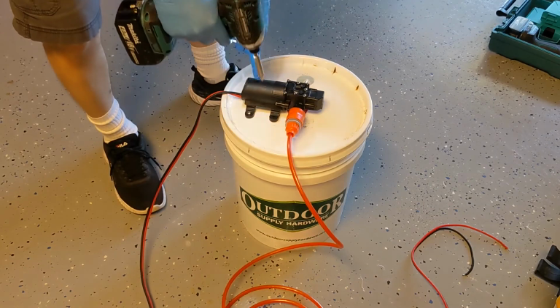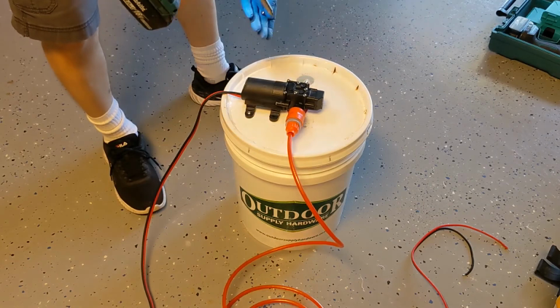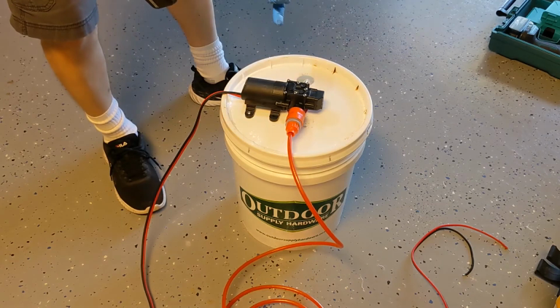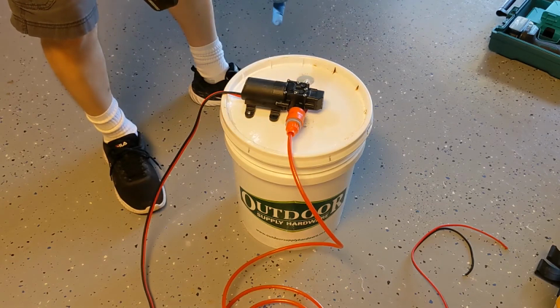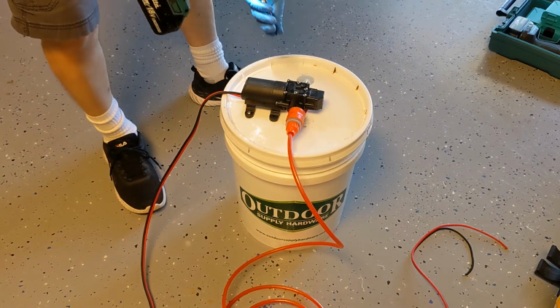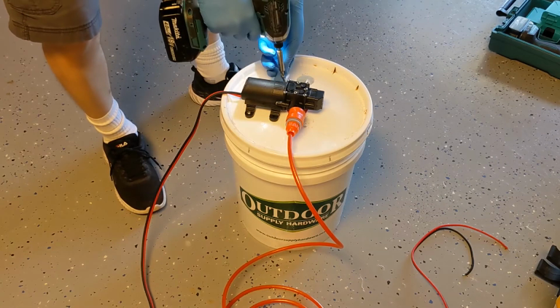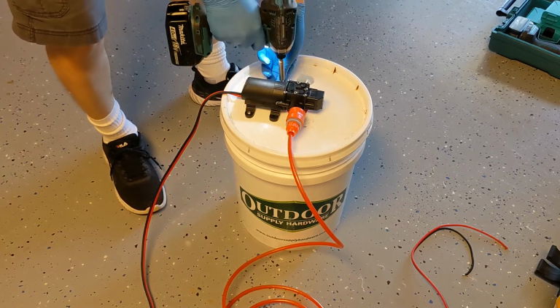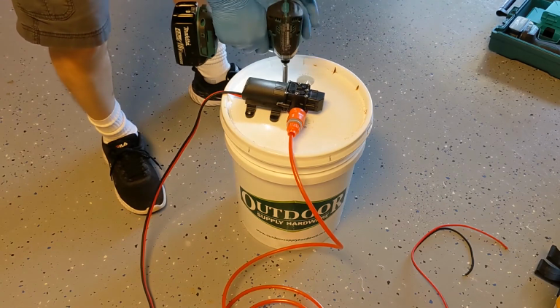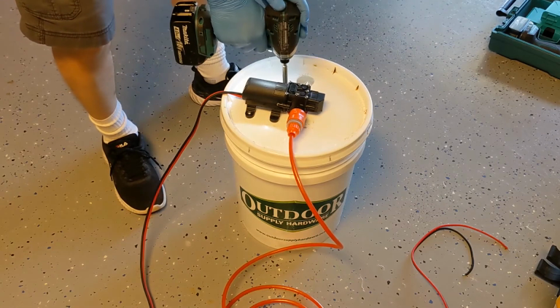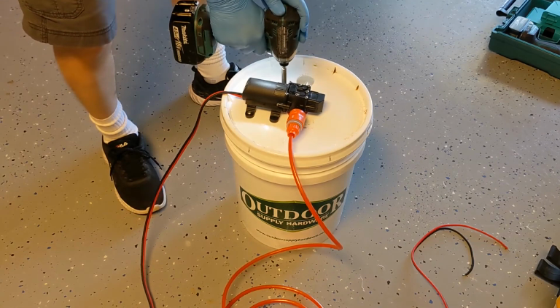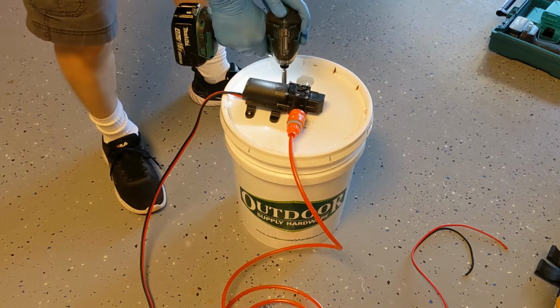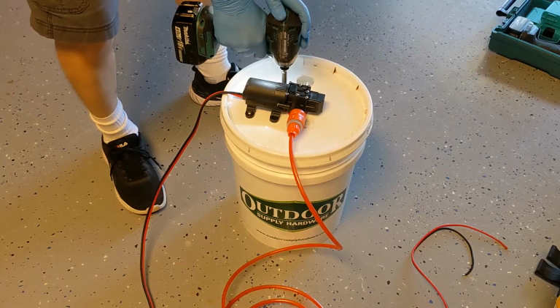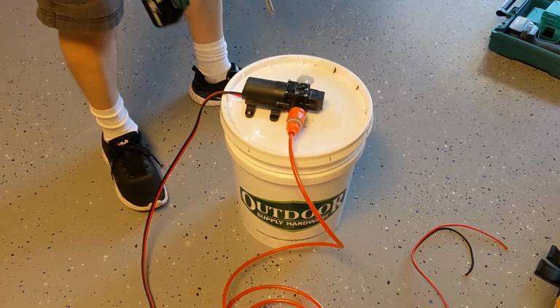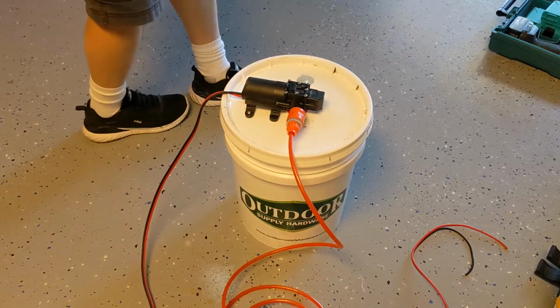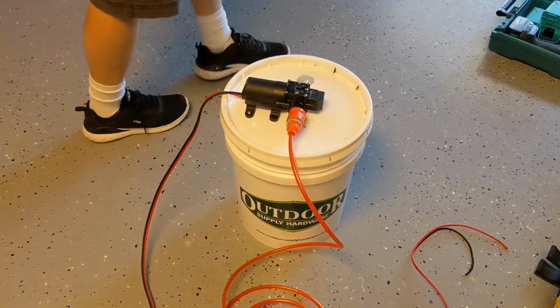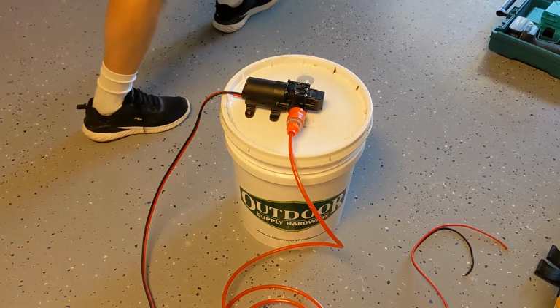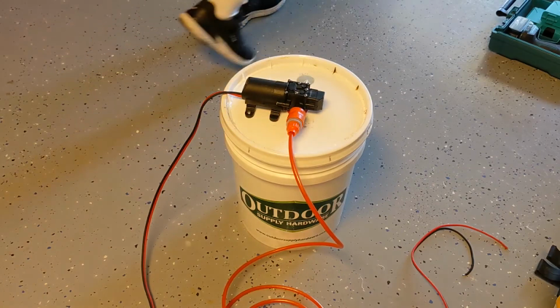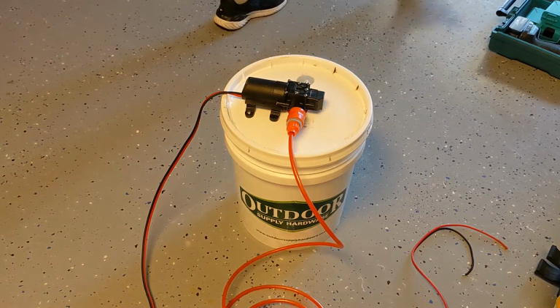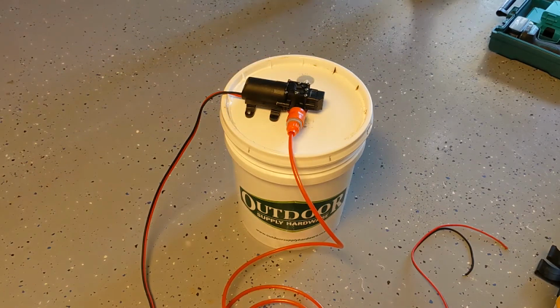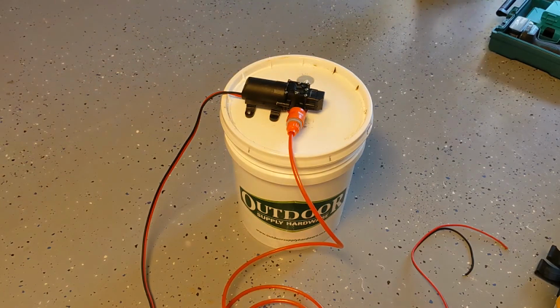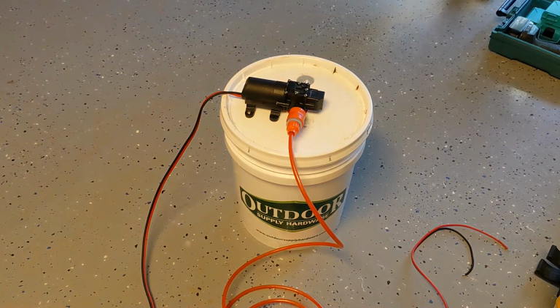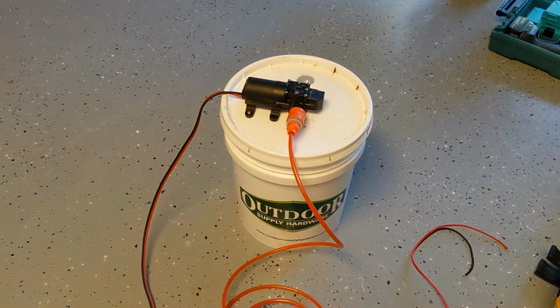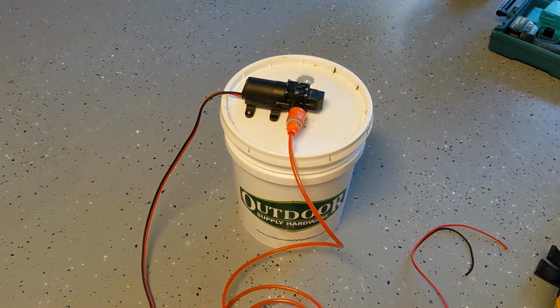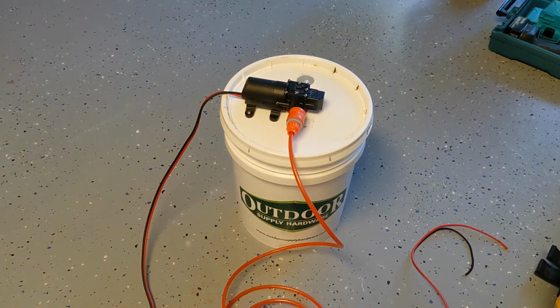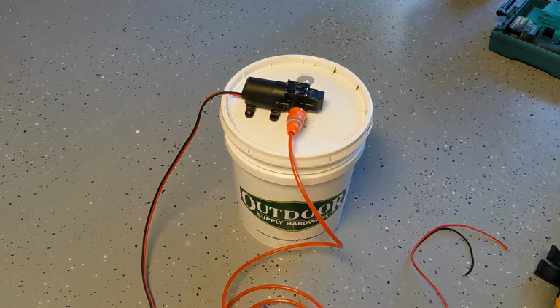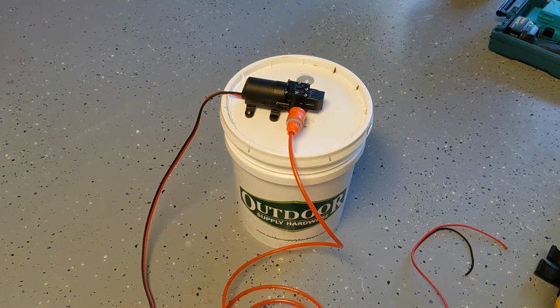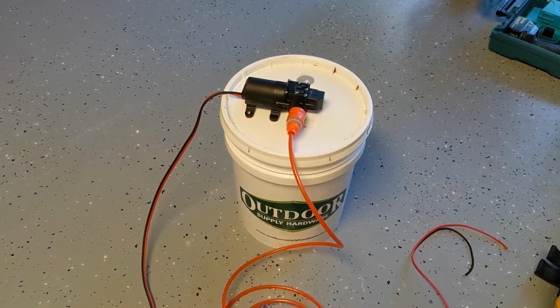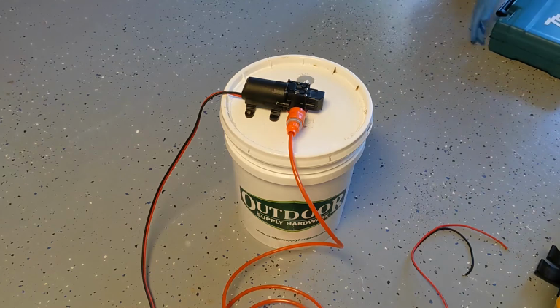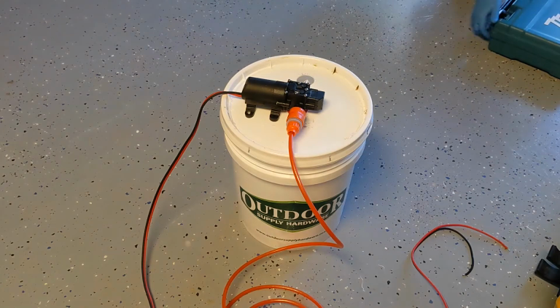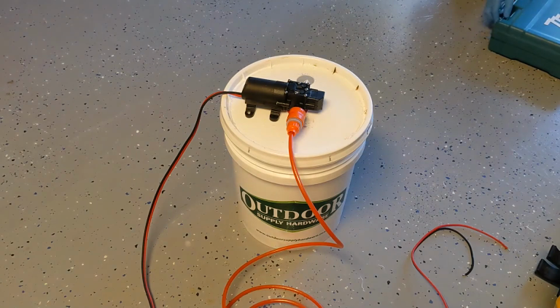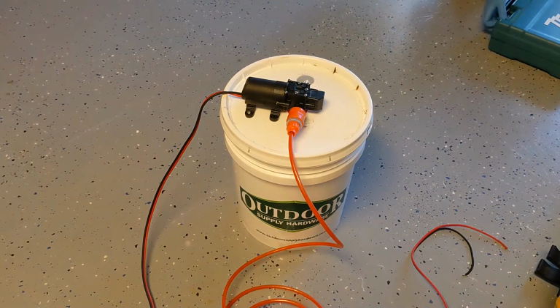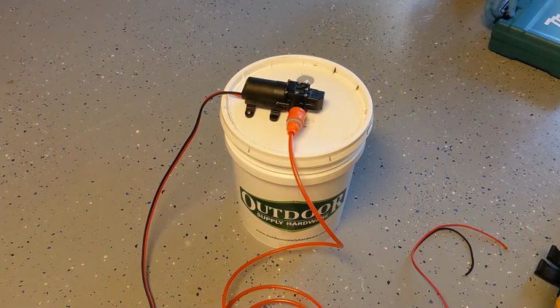Since it's plastic, there's no real need to drill pilot holes. Now let me show you some other improvements I made to the gun itself to be more efficient and create a better mix.